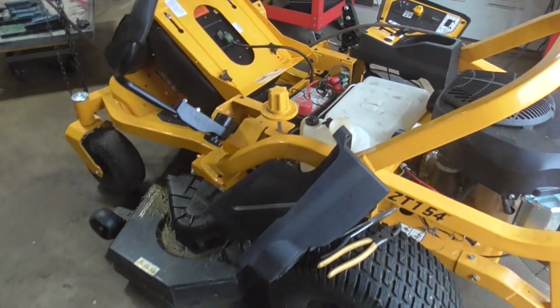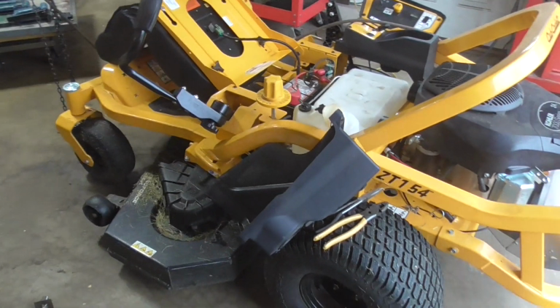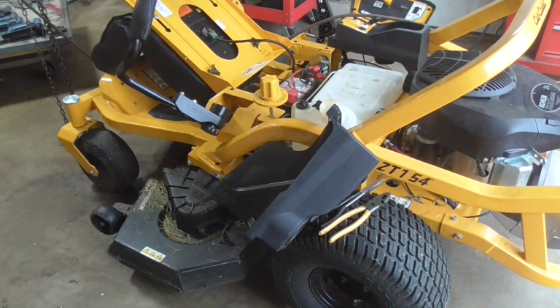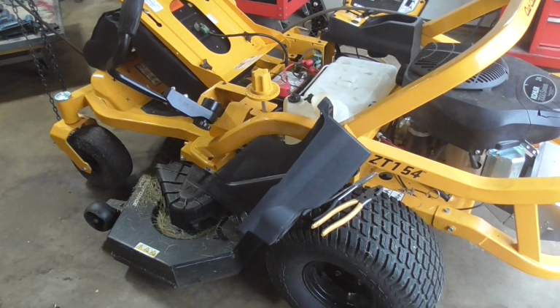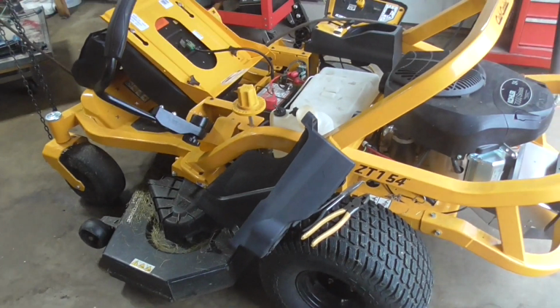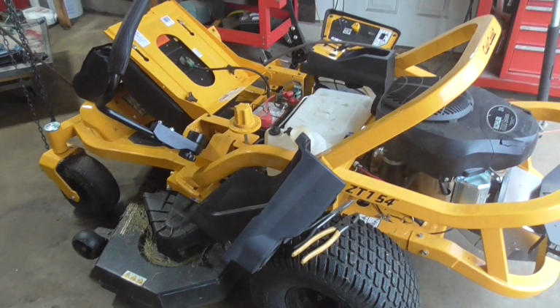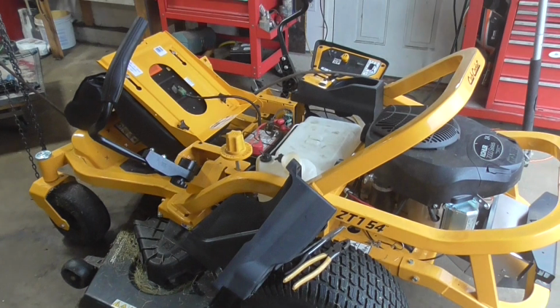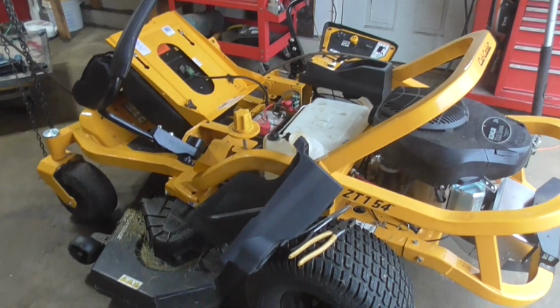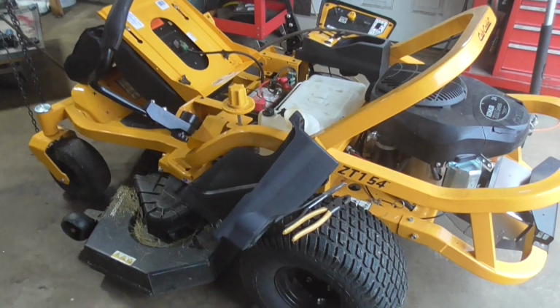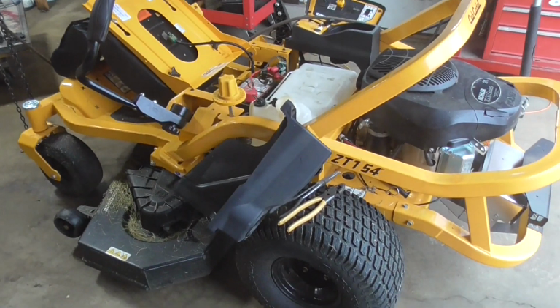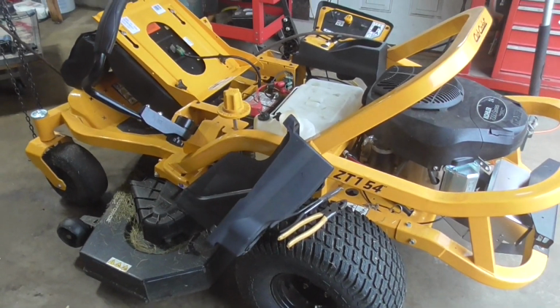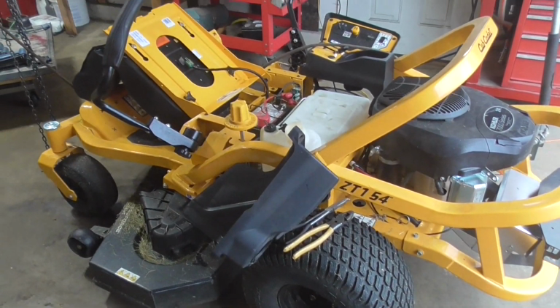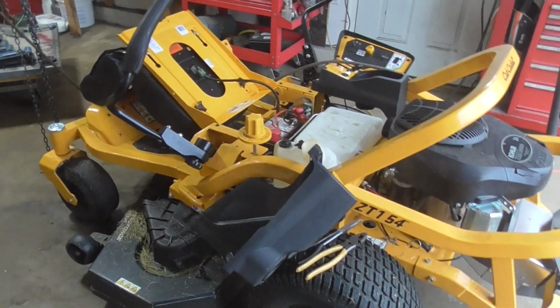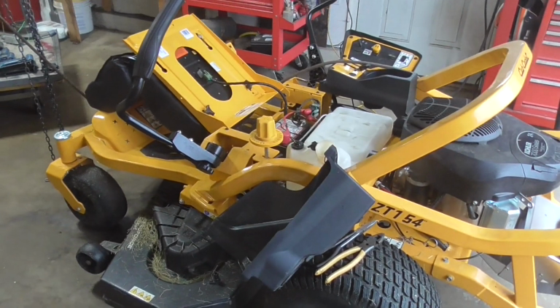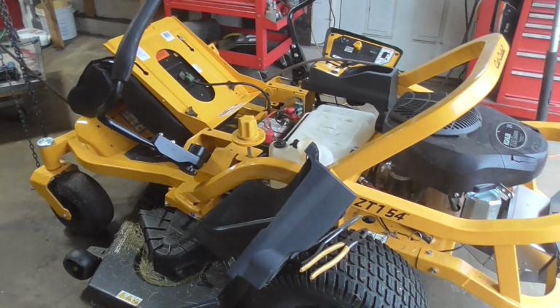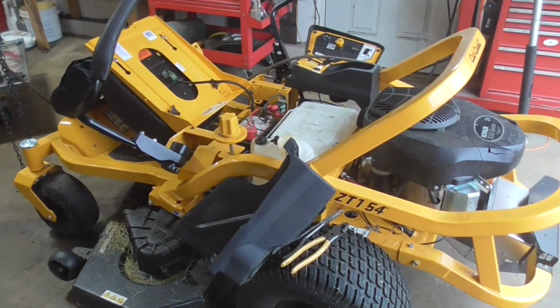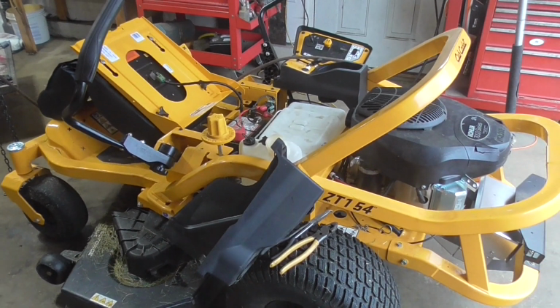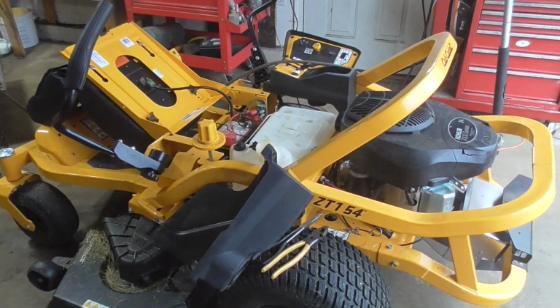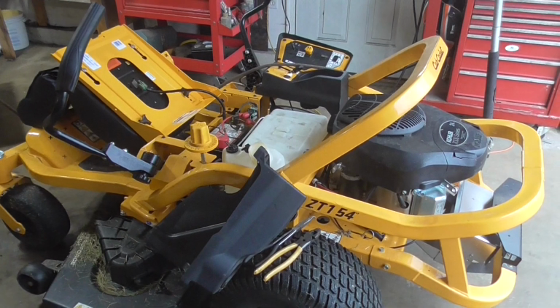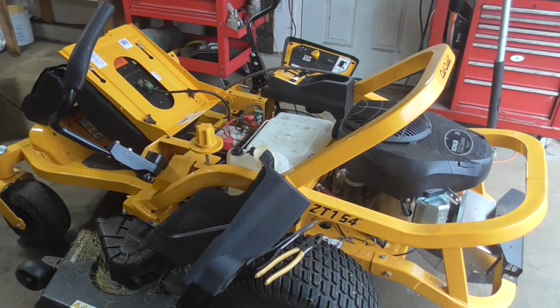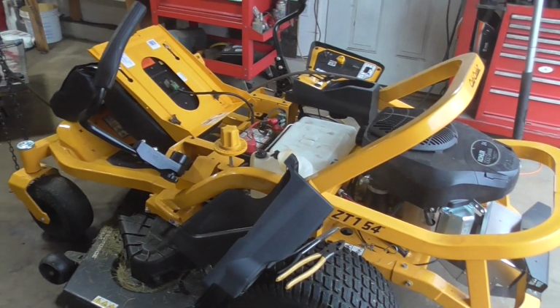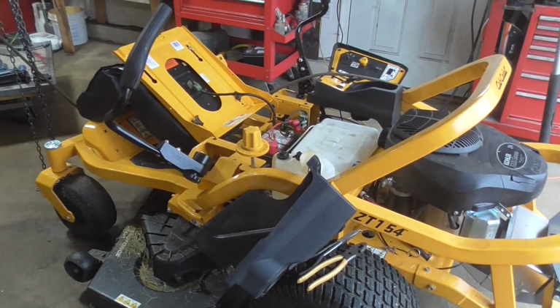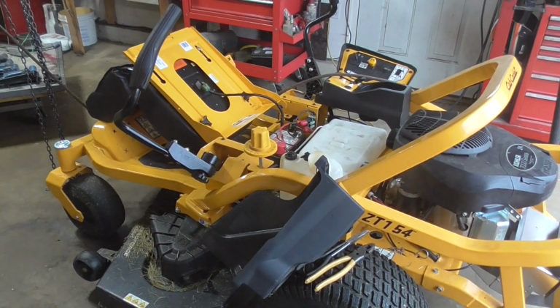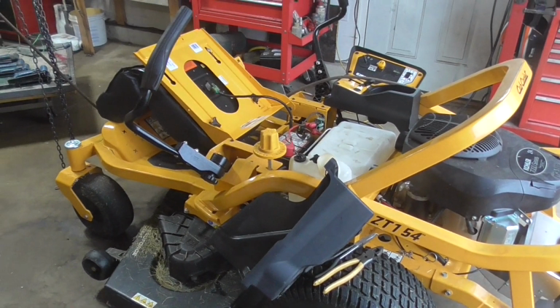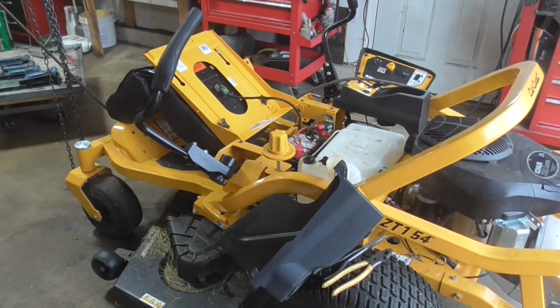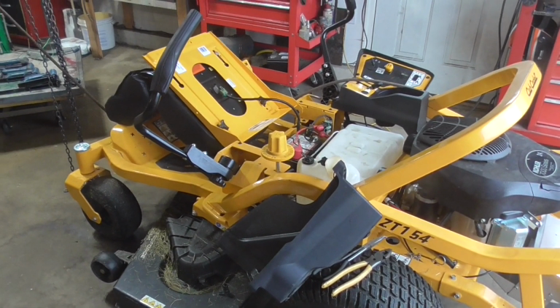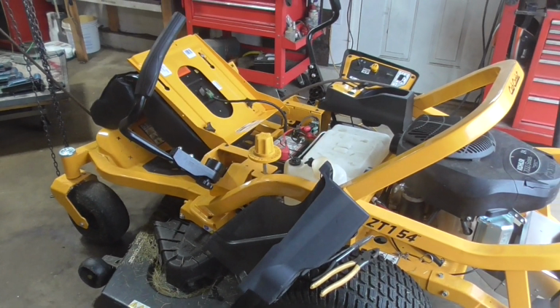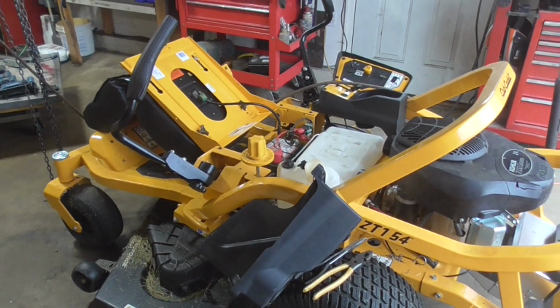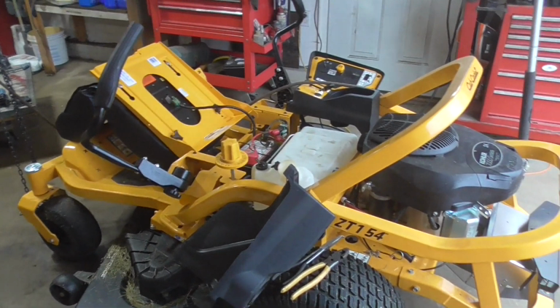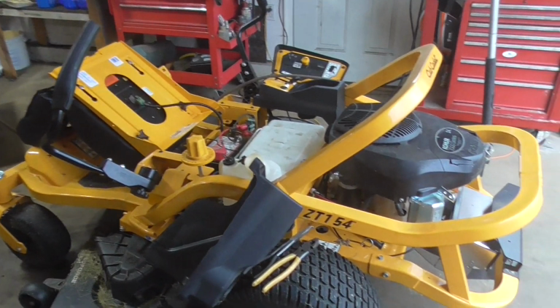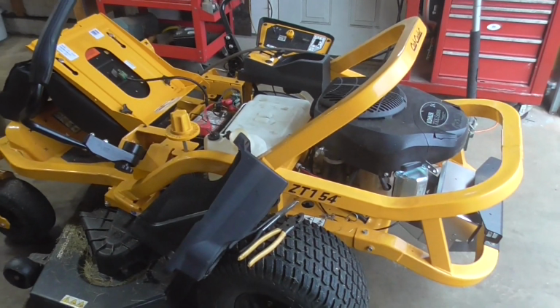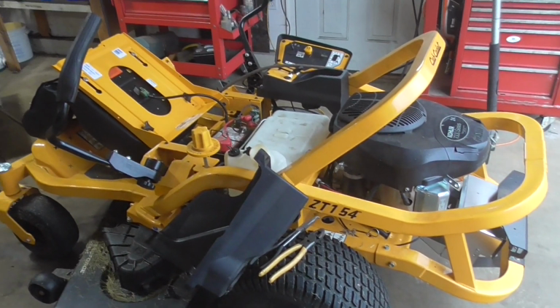Anyhow guys, I'm DoubleWide6, and if you're having an issue with your ZT154, hopefully you can take a look at it and get it going — and that's what we found with this one.